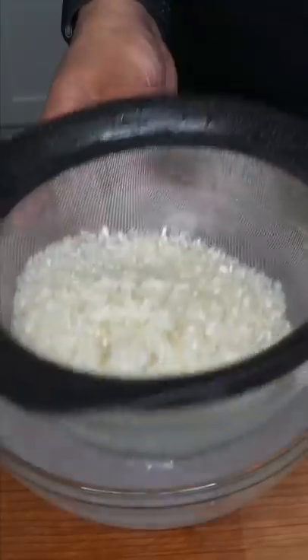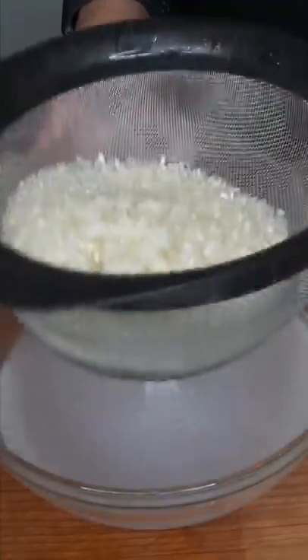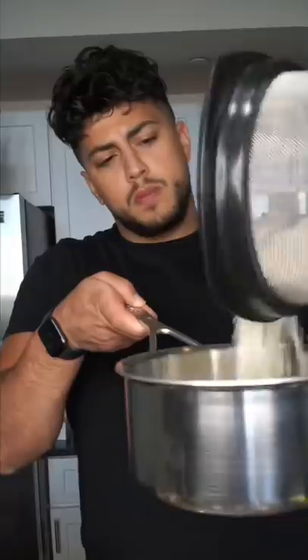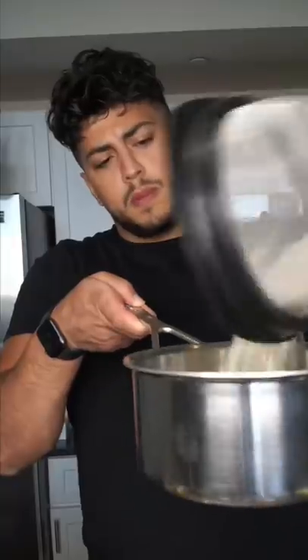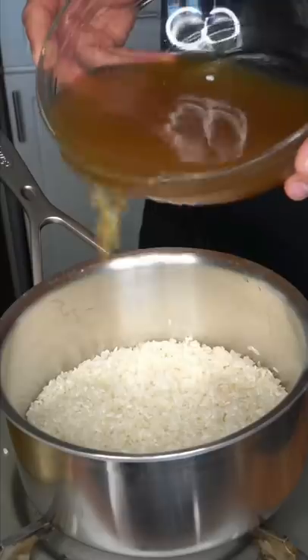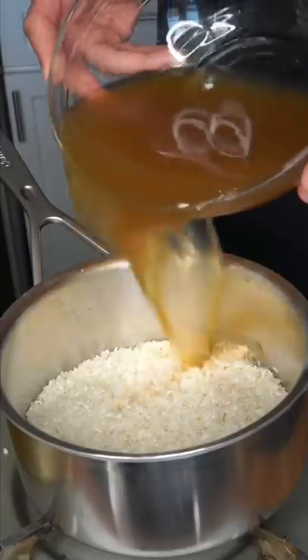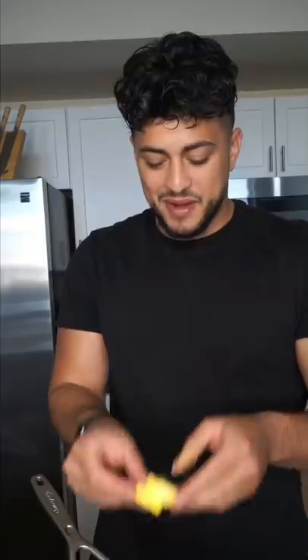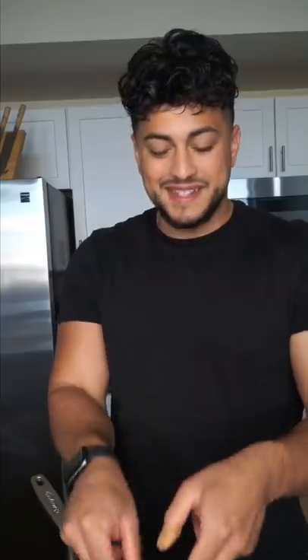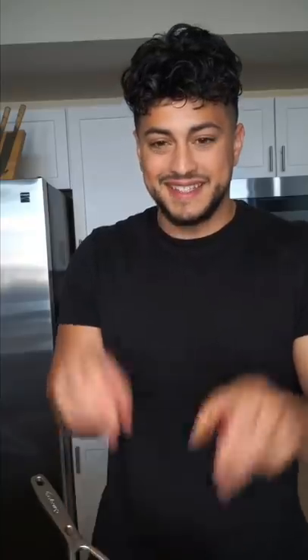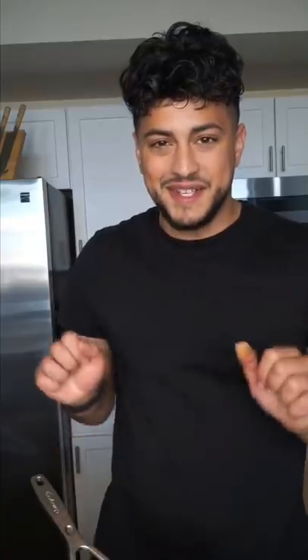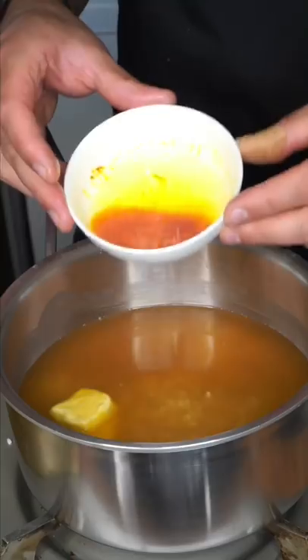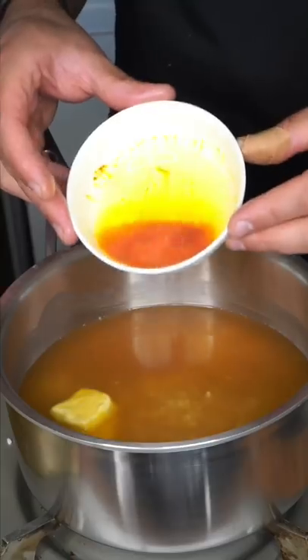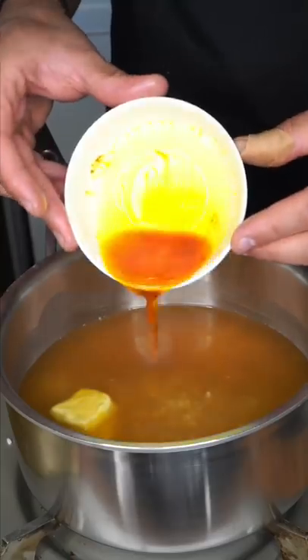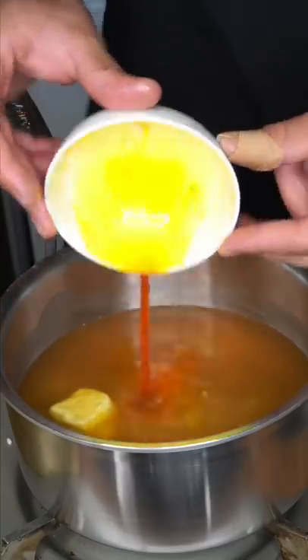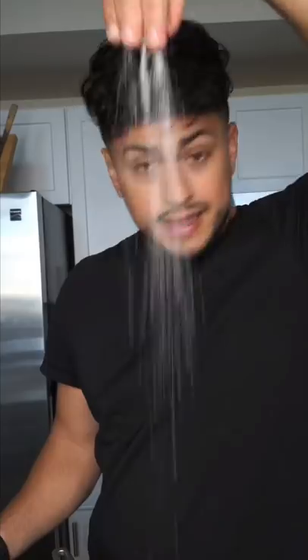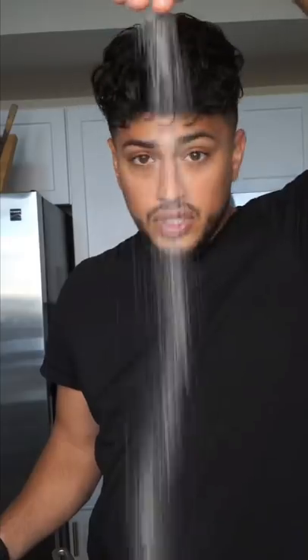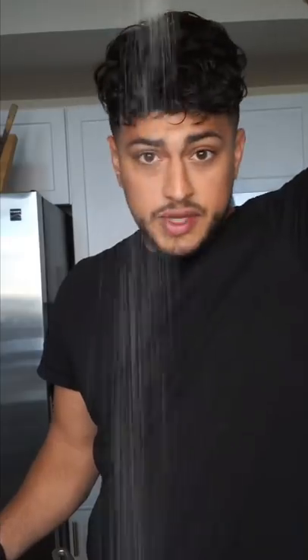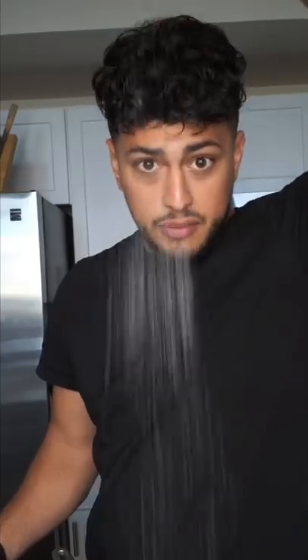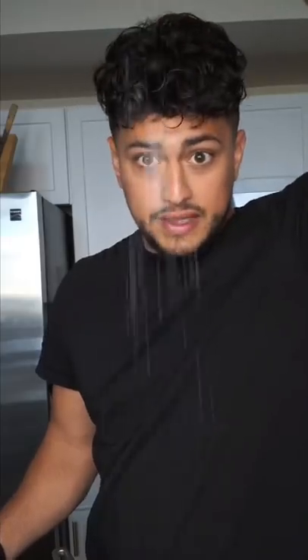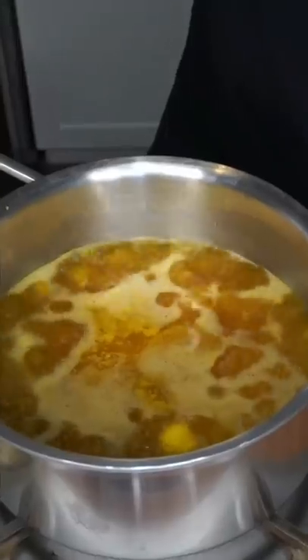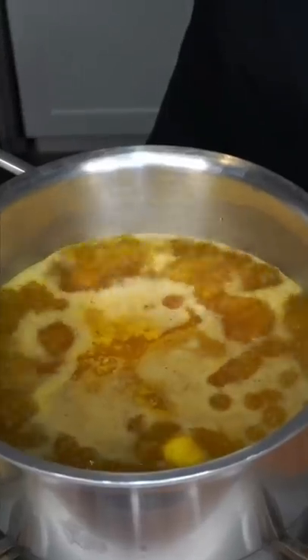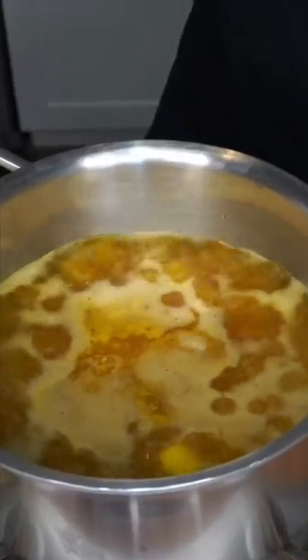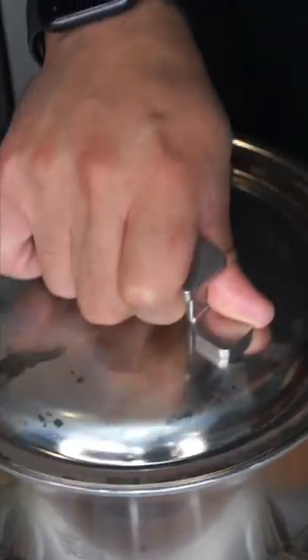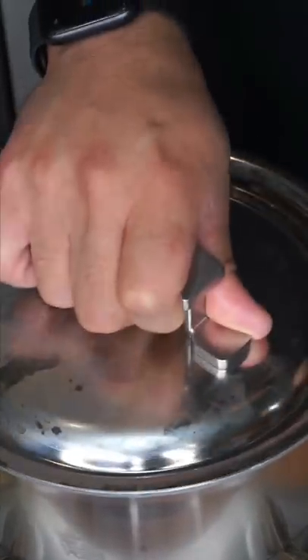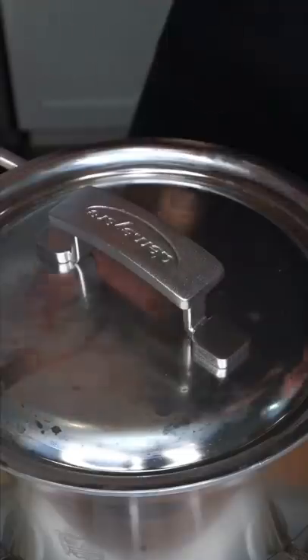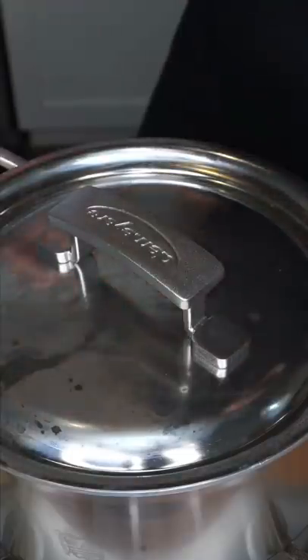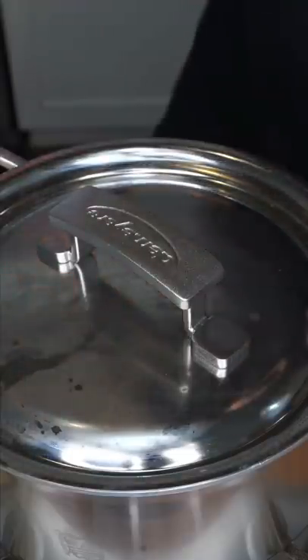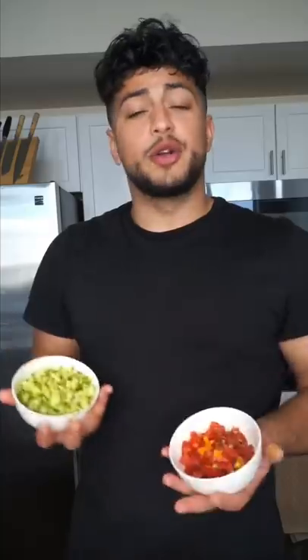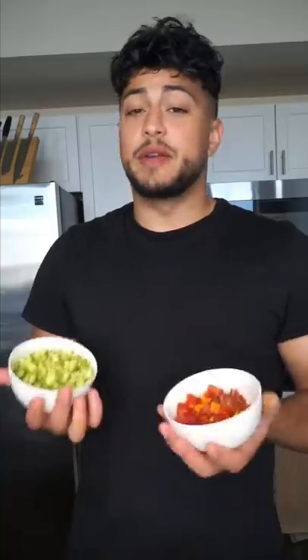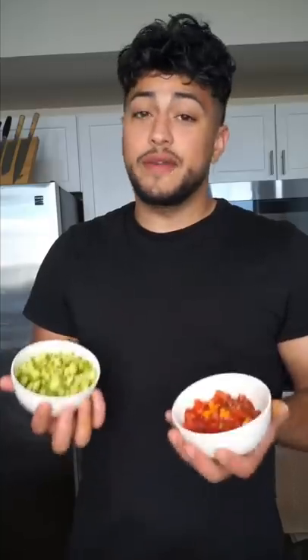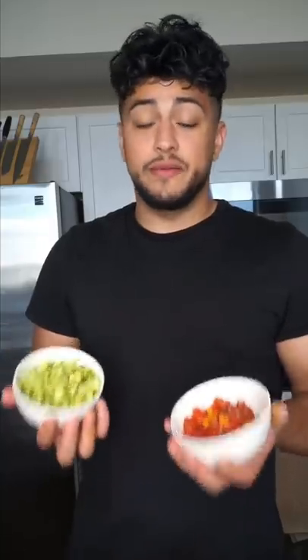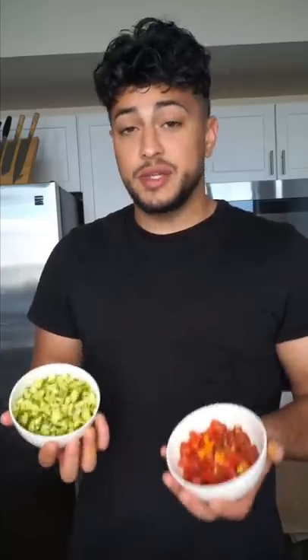Washed rice, chicken stock, butter — butter makes anything taste good. Bloom saffron is optional. And salt, because you're not bland. When it starts to get rude, shut it up with the lid and drop to a simmer.